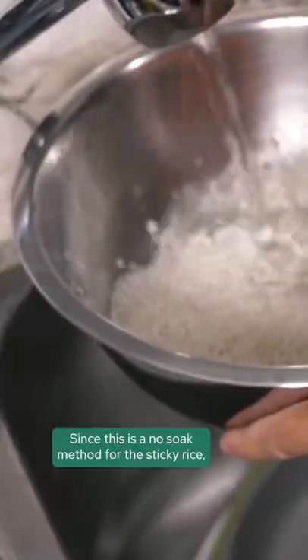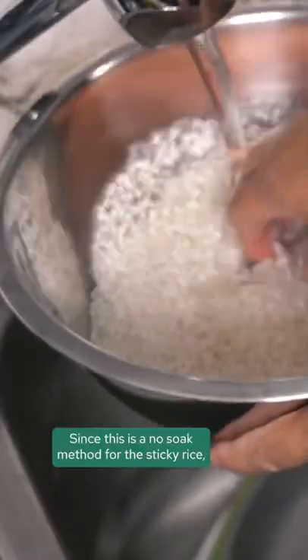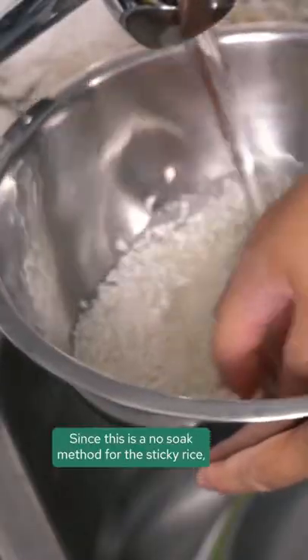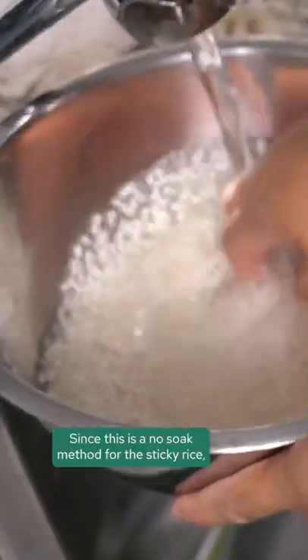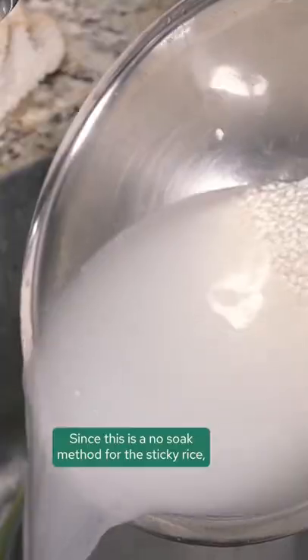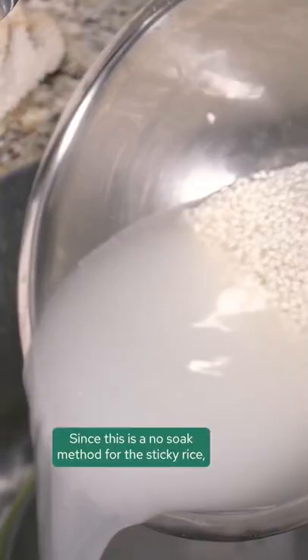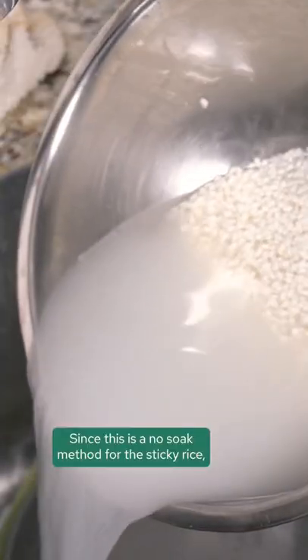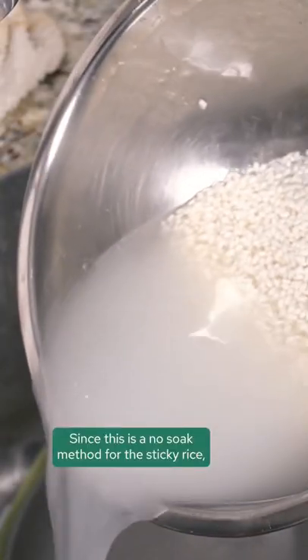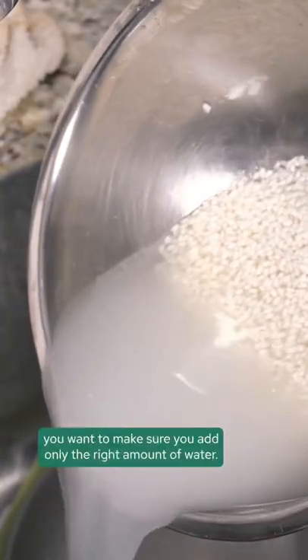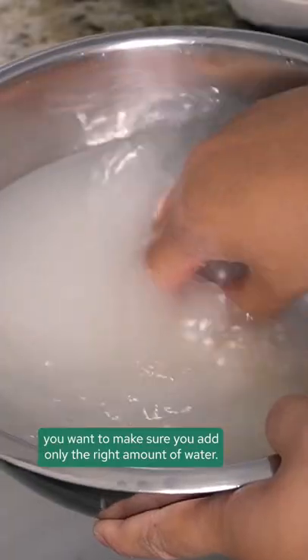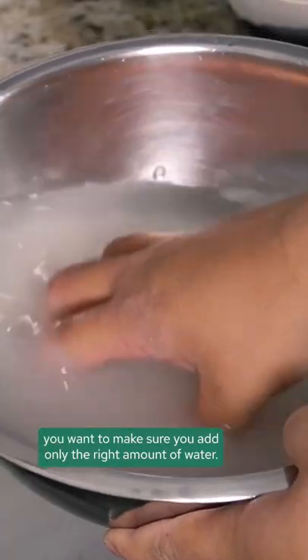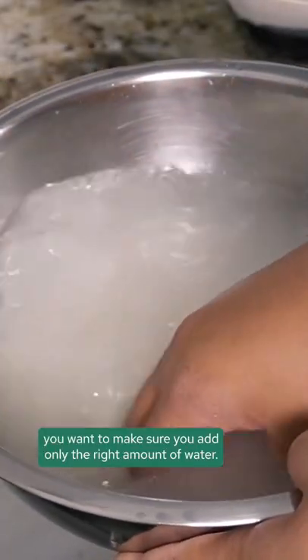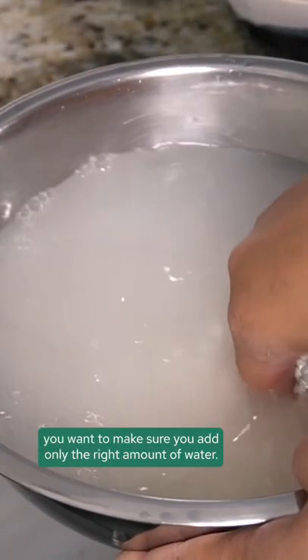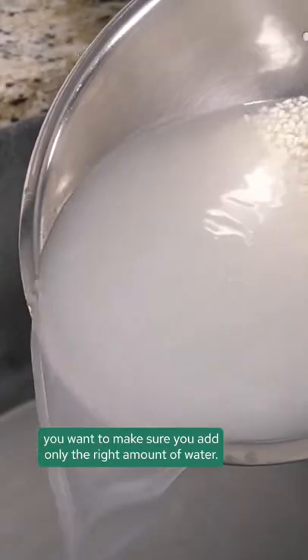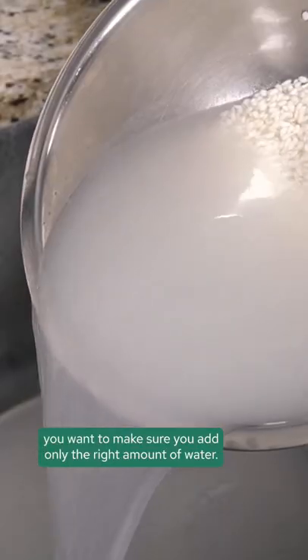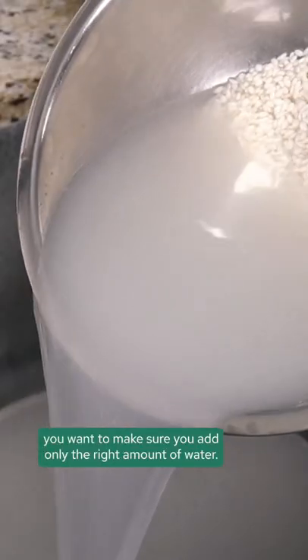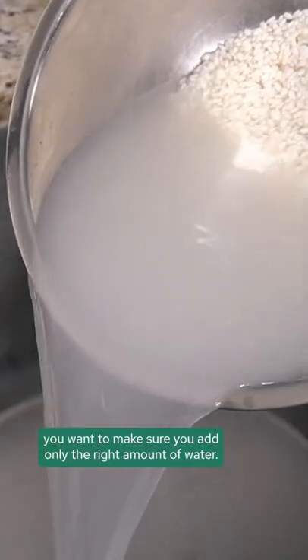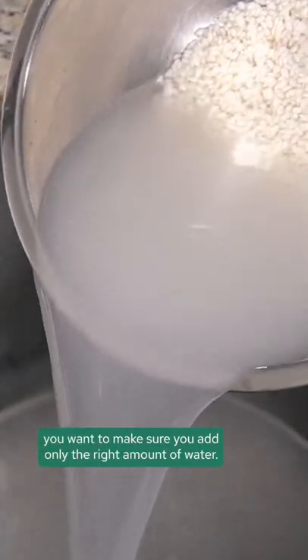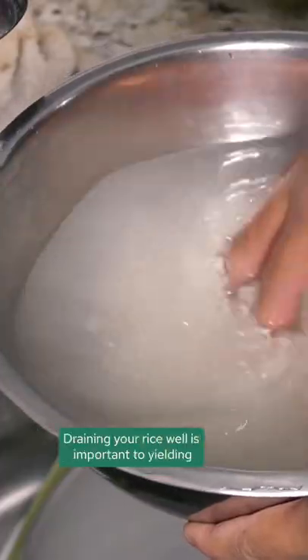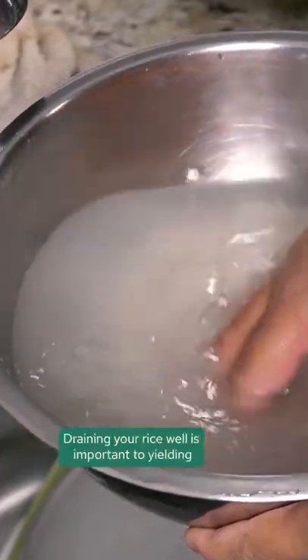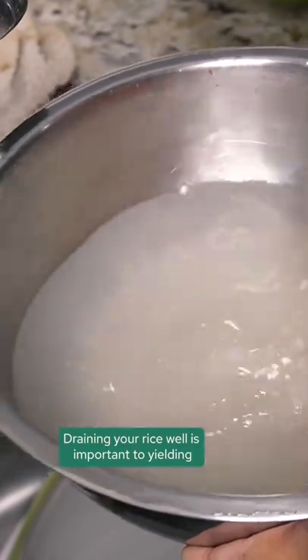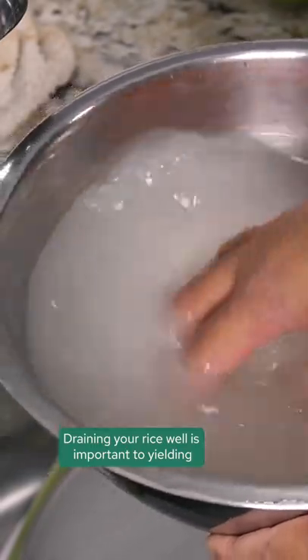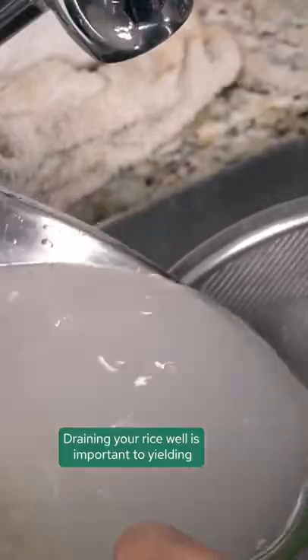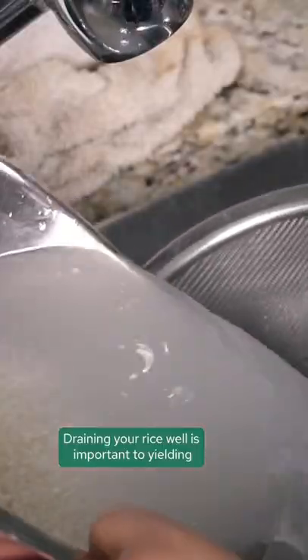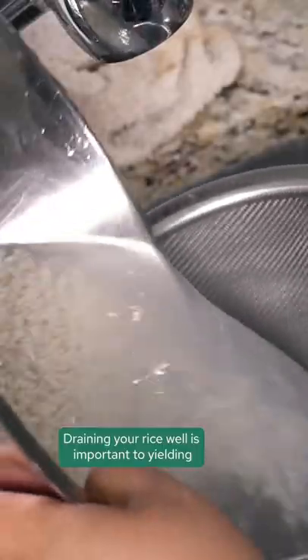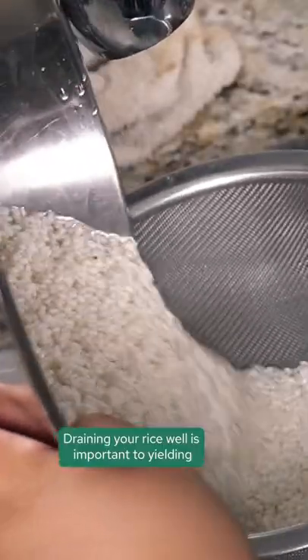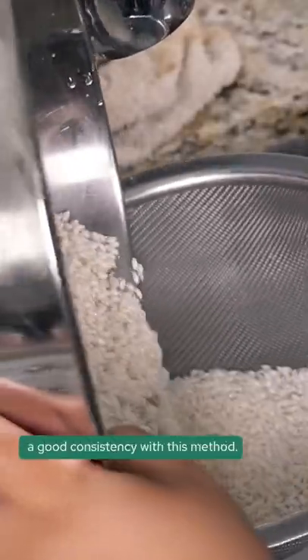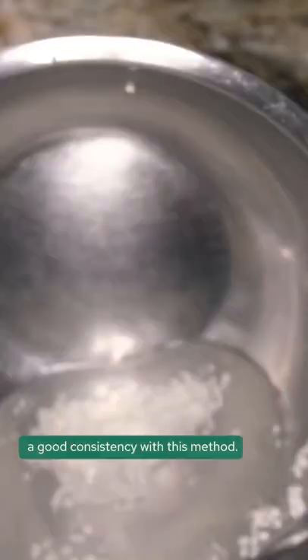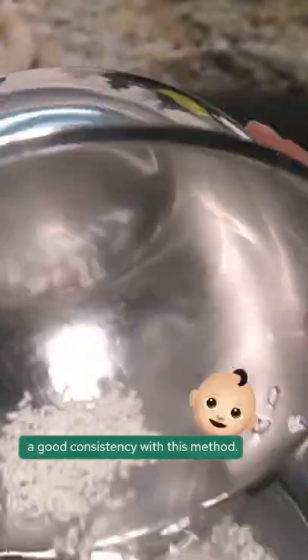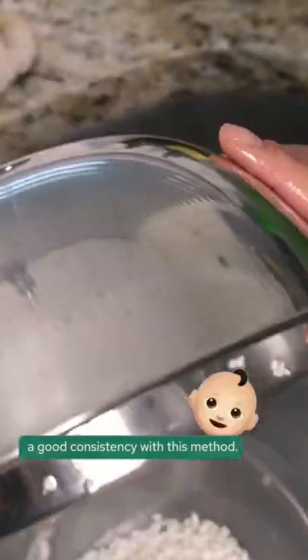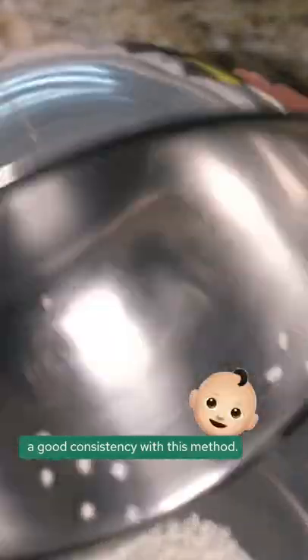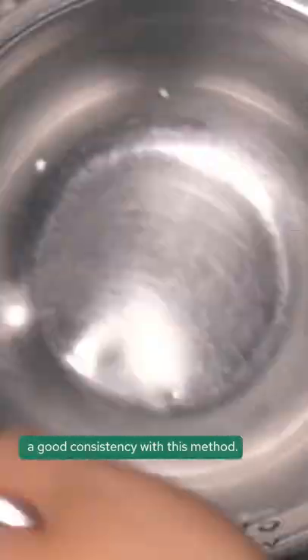Since this is a no-soak method for sticky rice, you want to make sure that you add only the right amount of water. Draining your rice well is important to yielding a good consistency with this method.